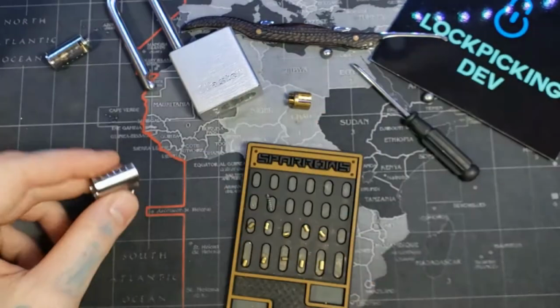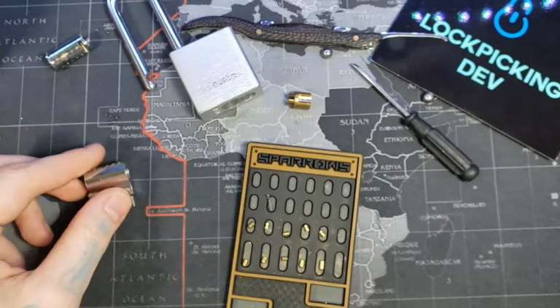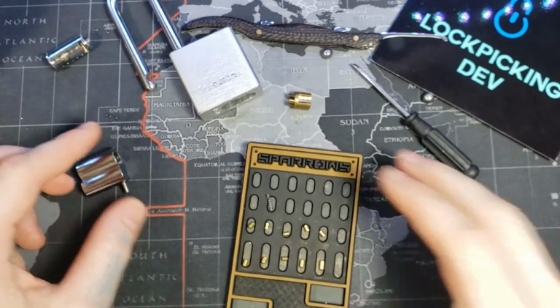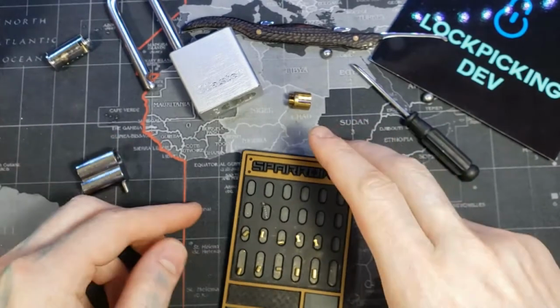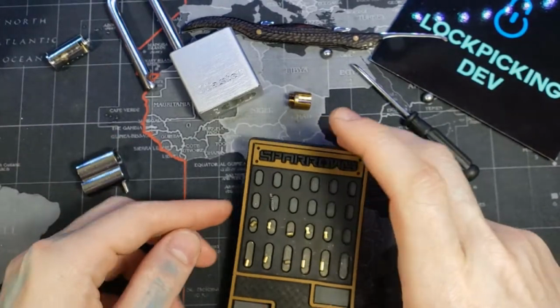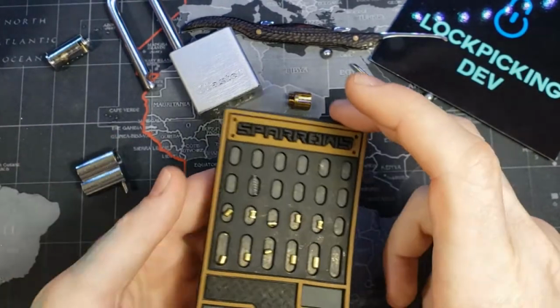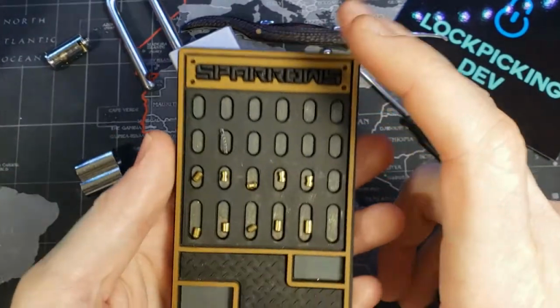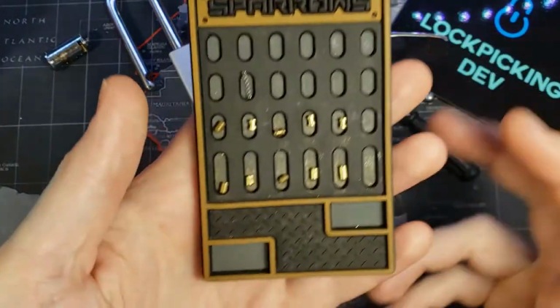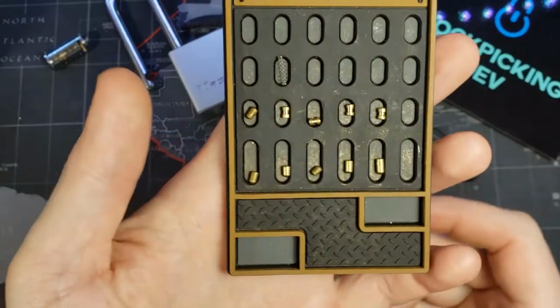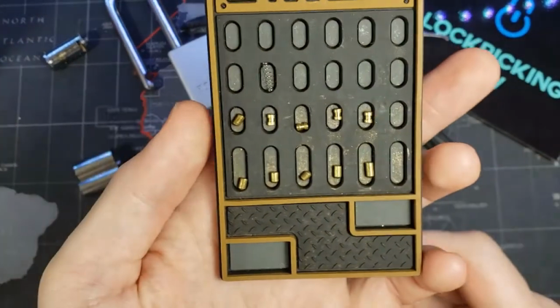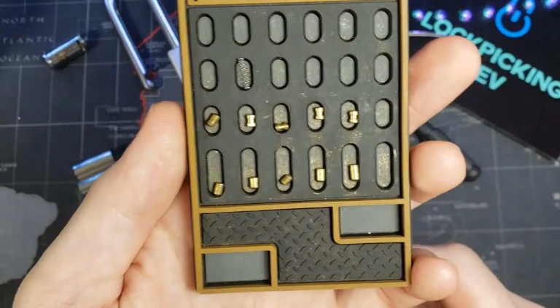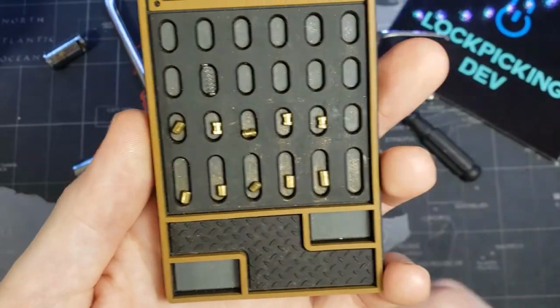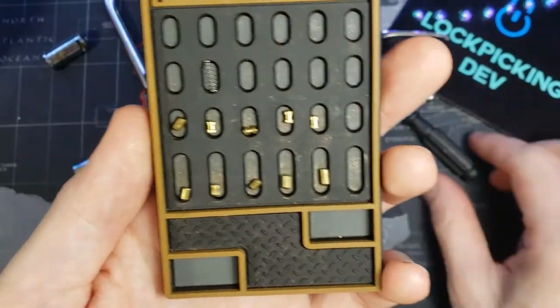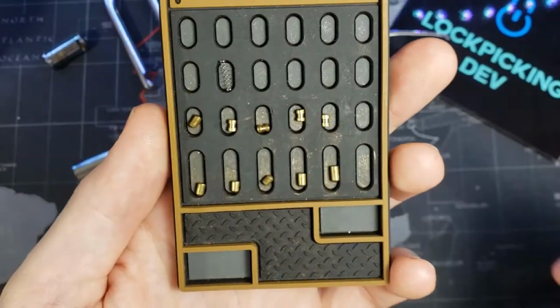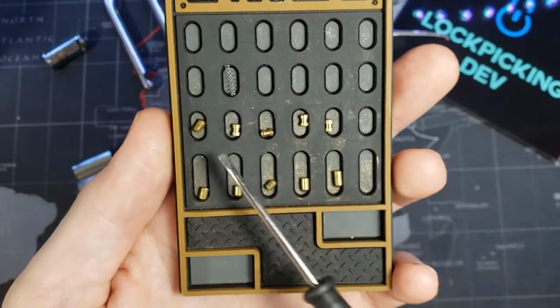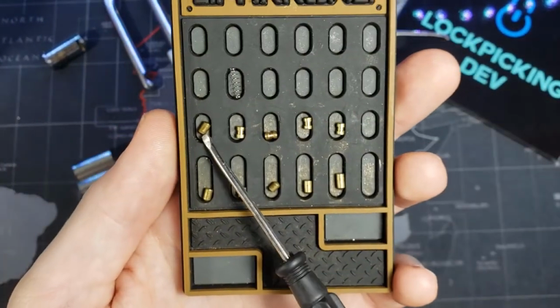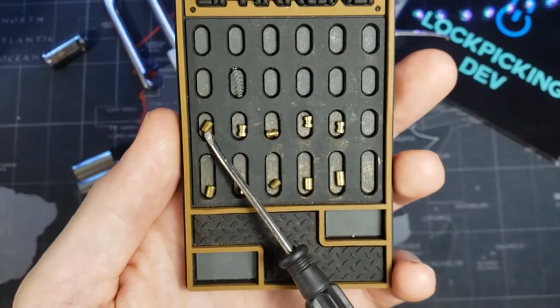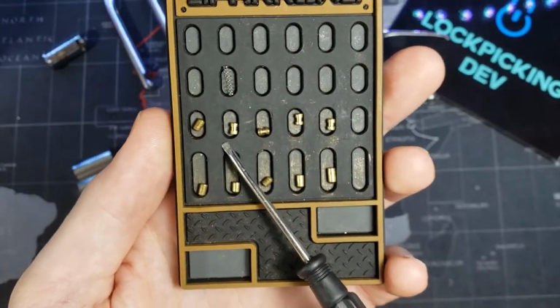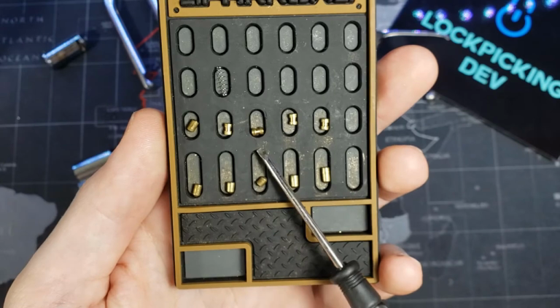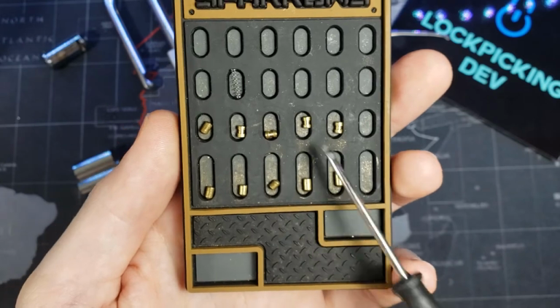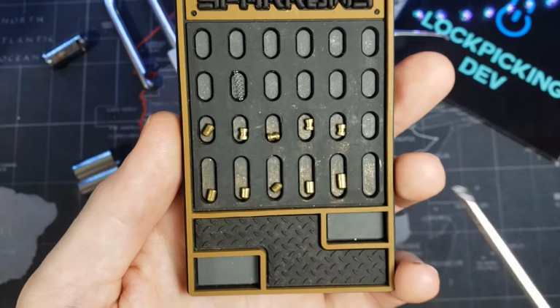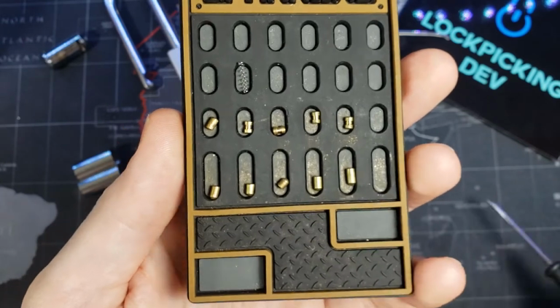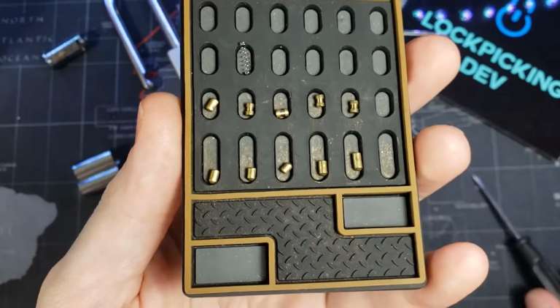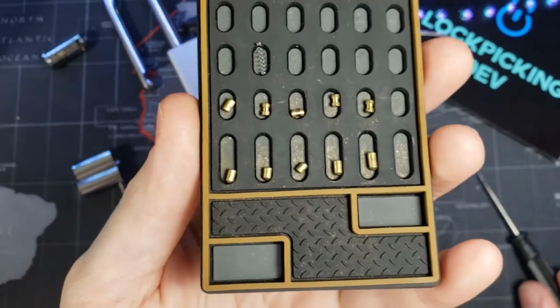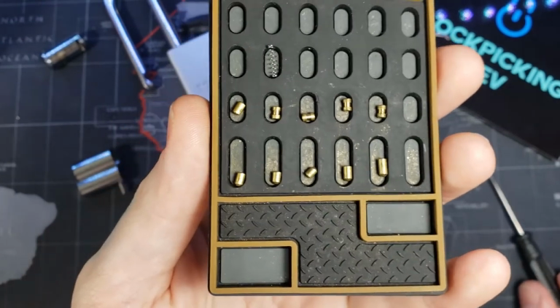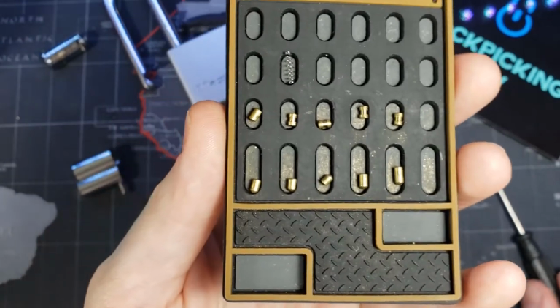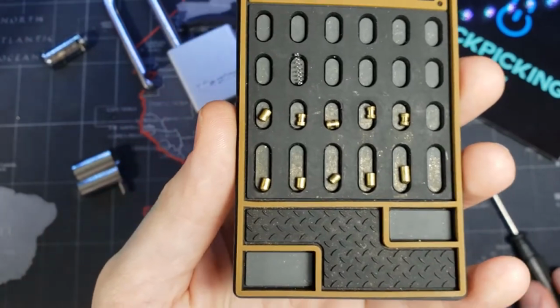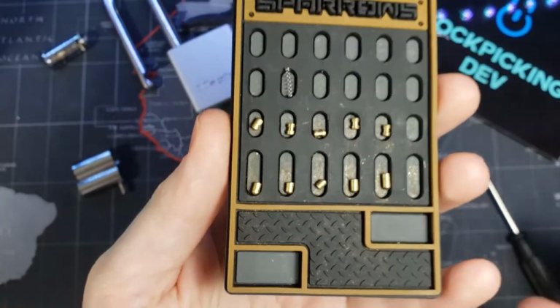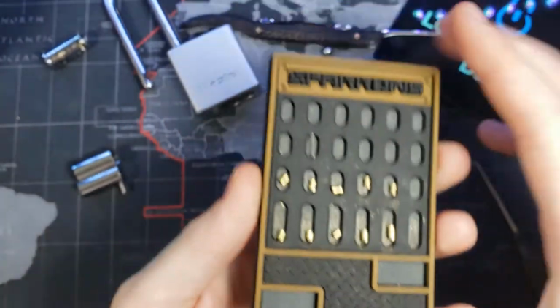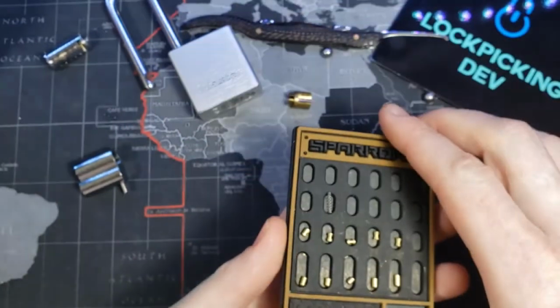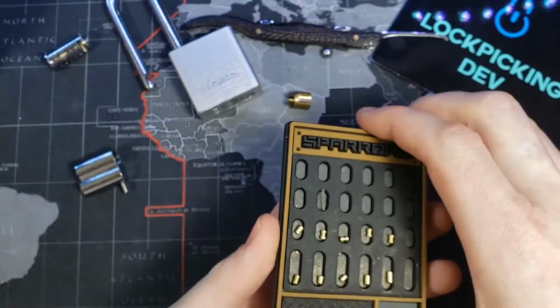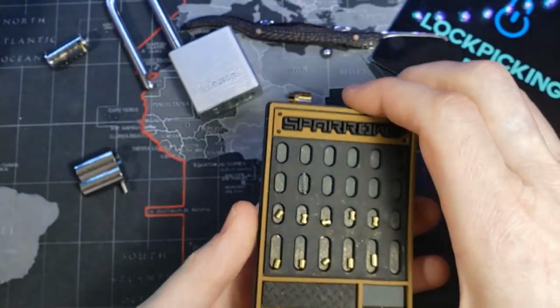And there we are. We can see one standard pin and the rest are spools. That's our Master 570.